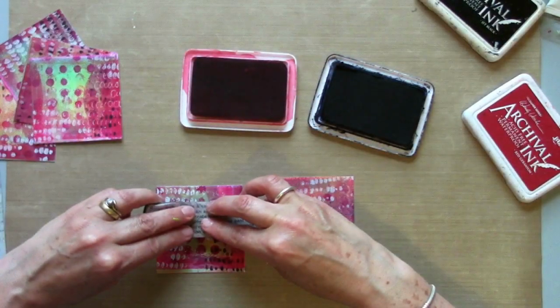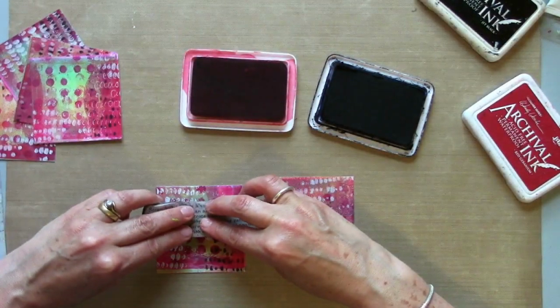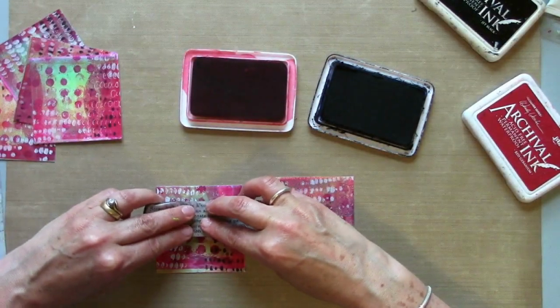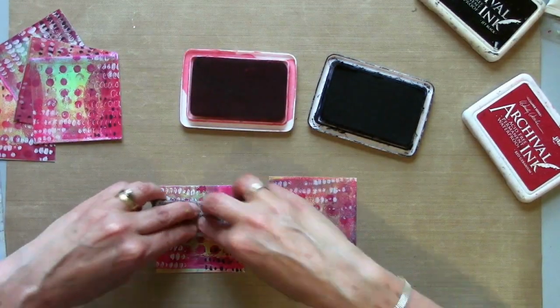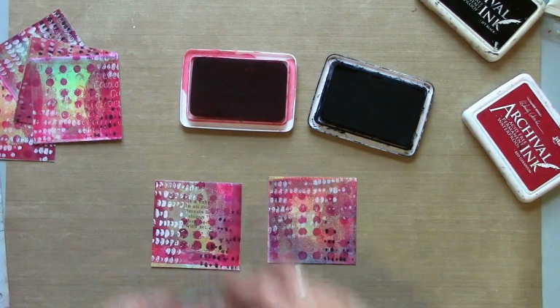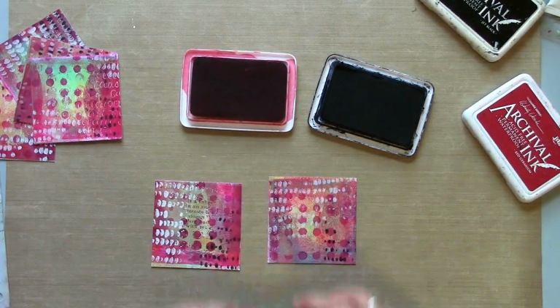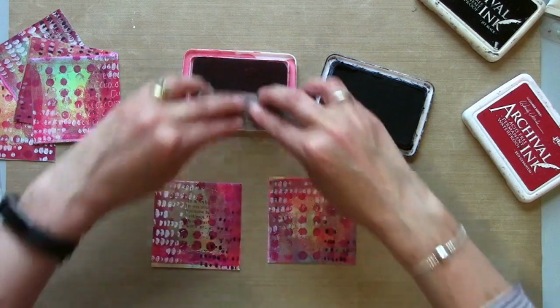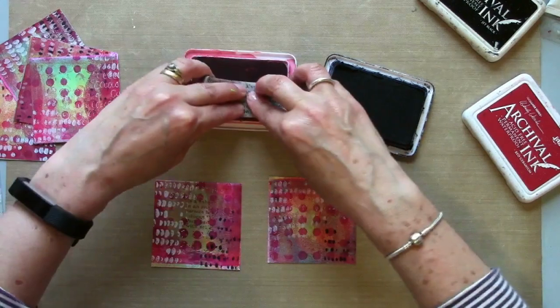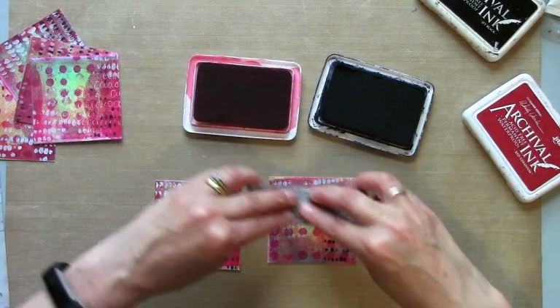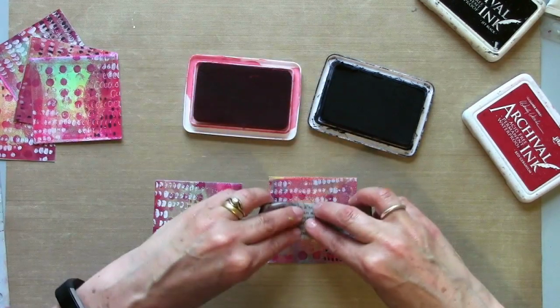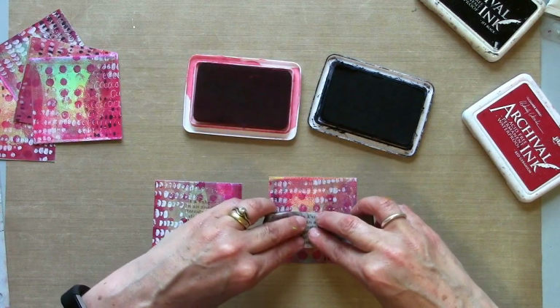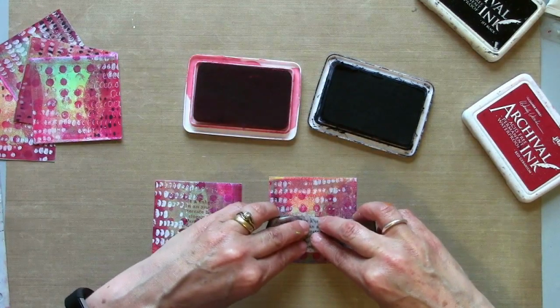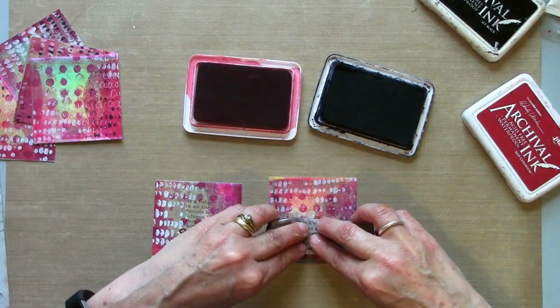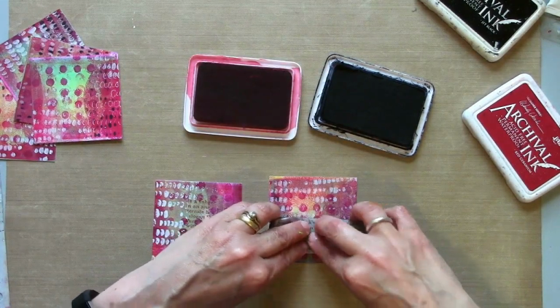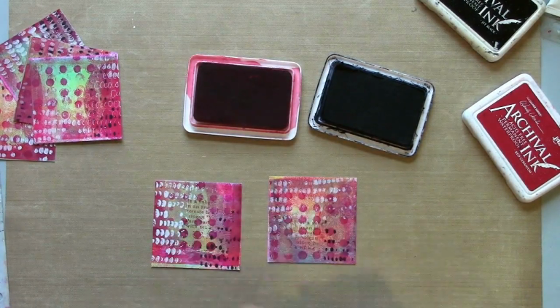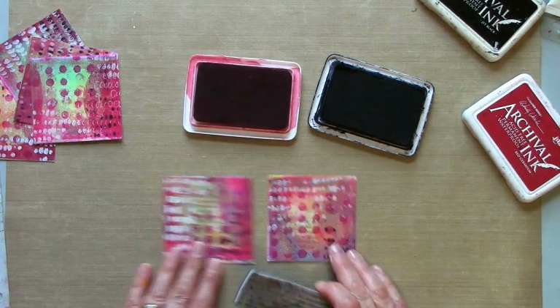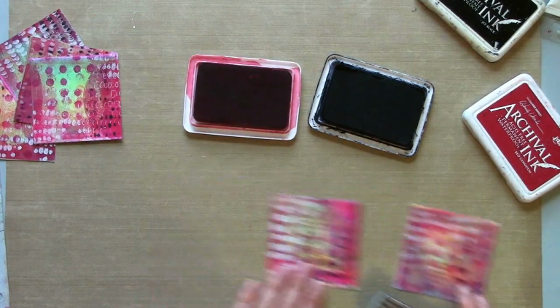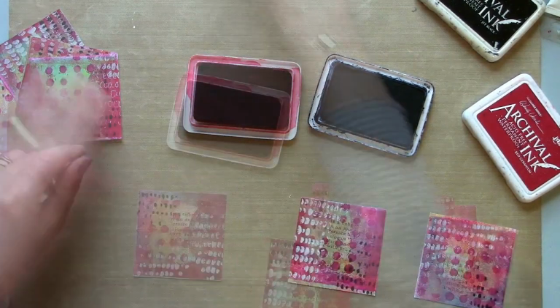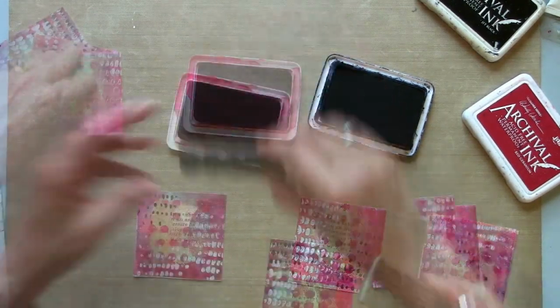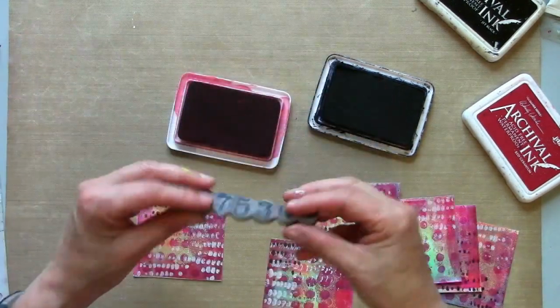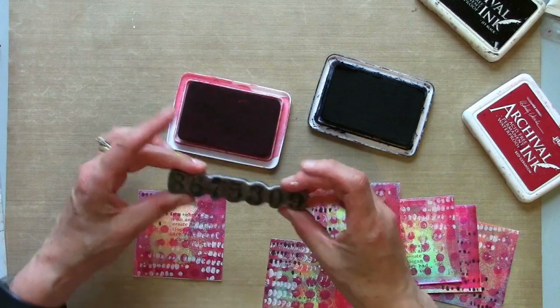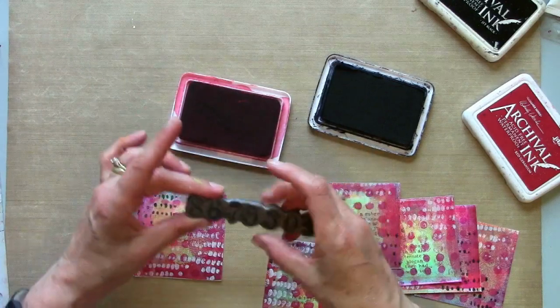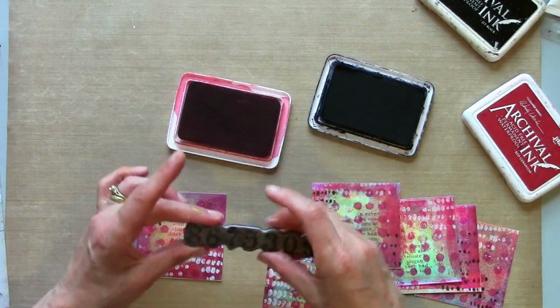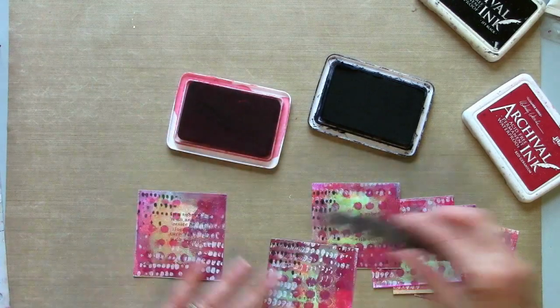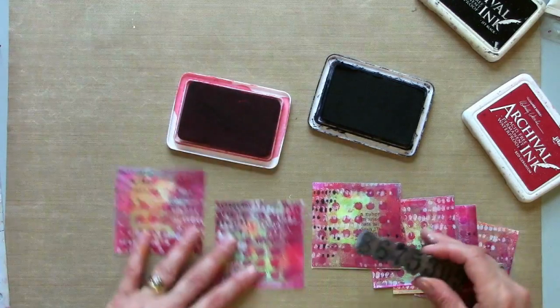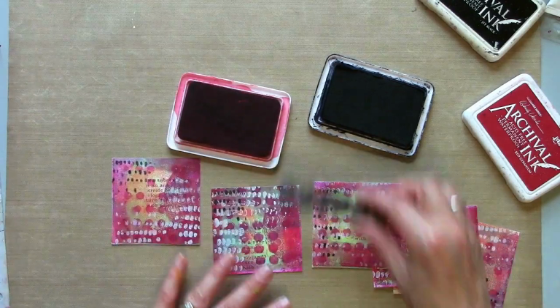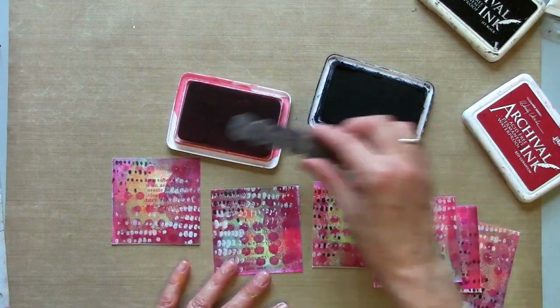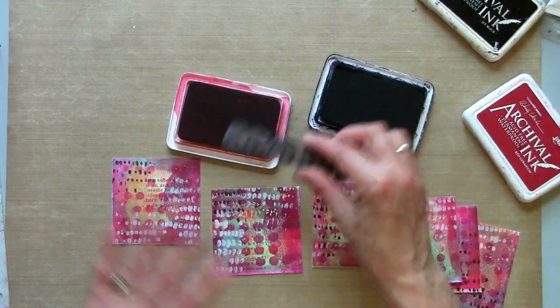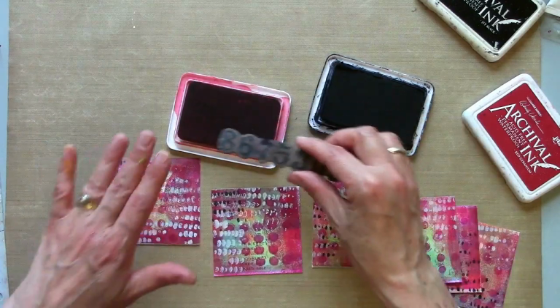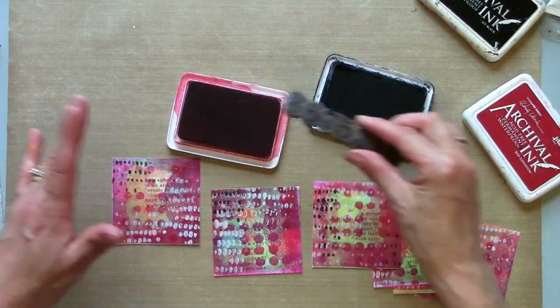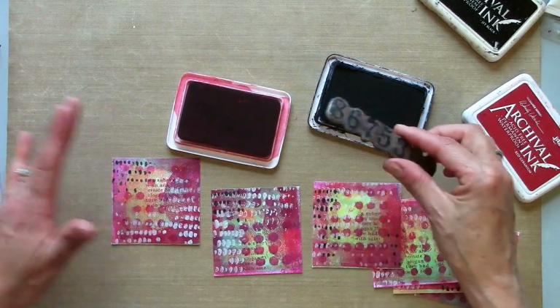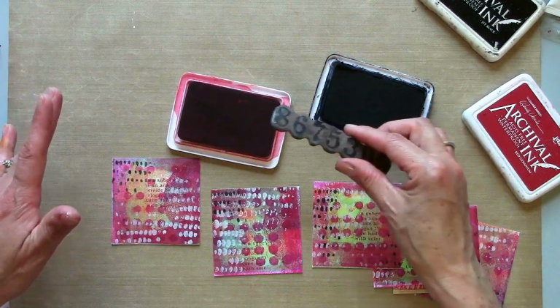I'm just going to randomly stamp. Now I'm going to use this number one — I might do this in black and some red.